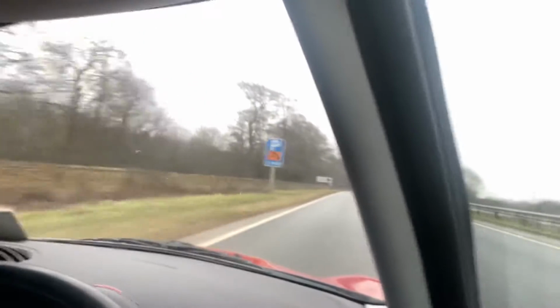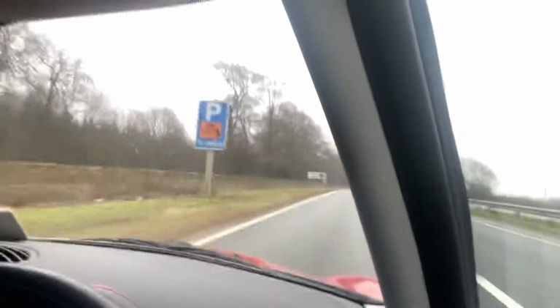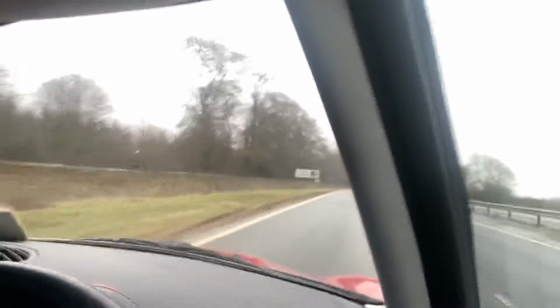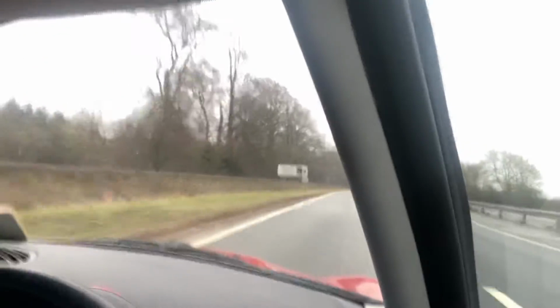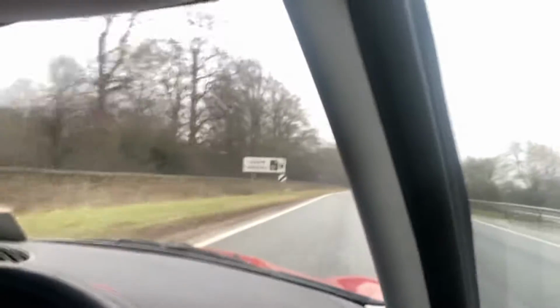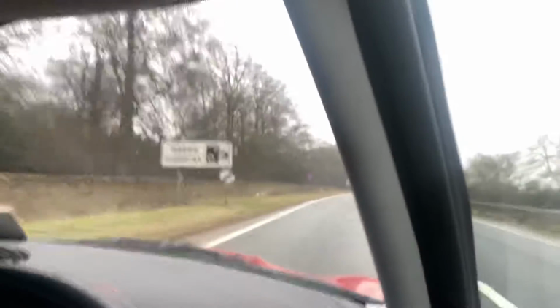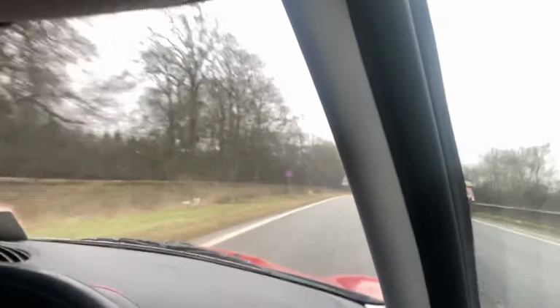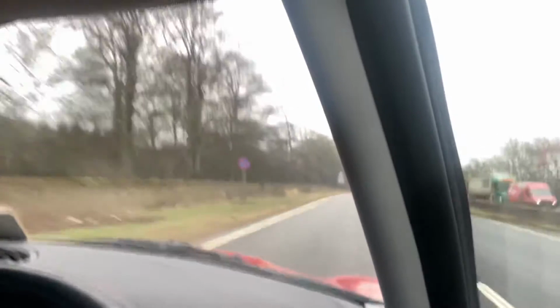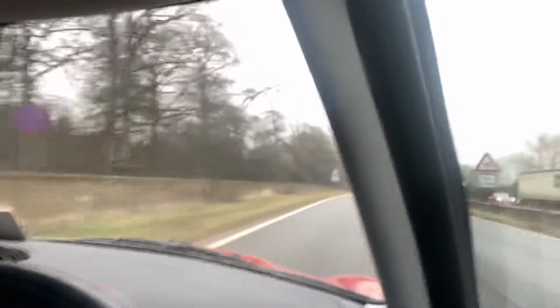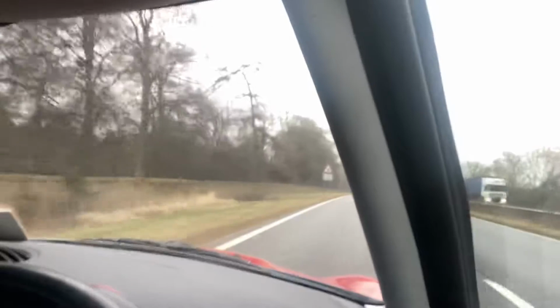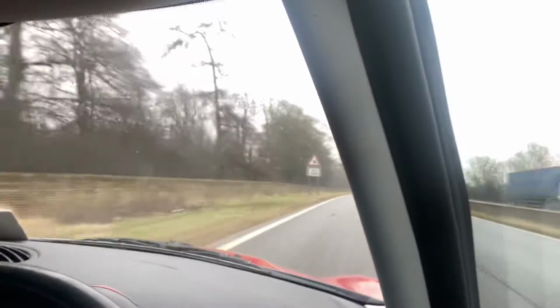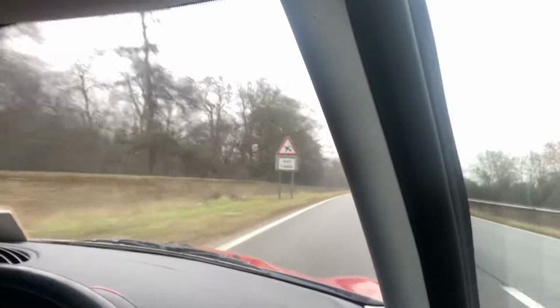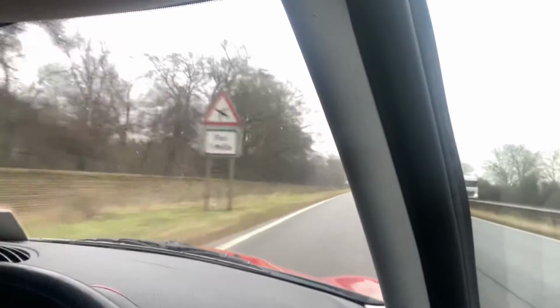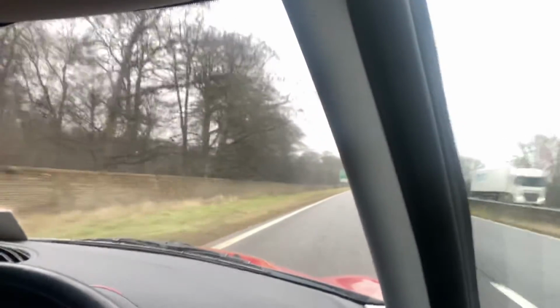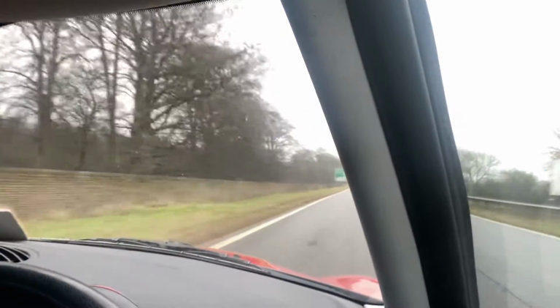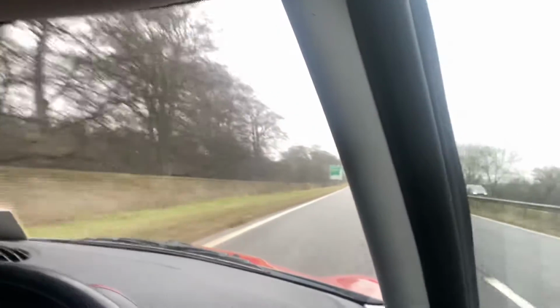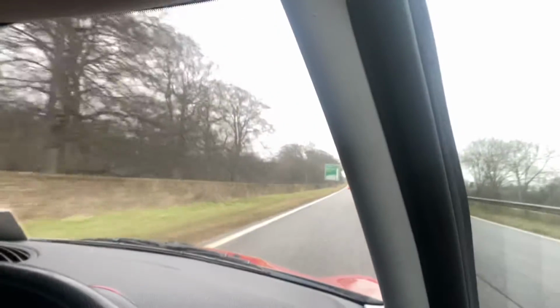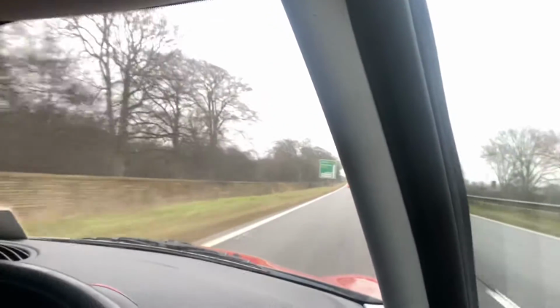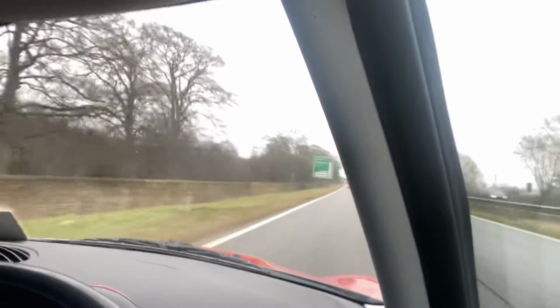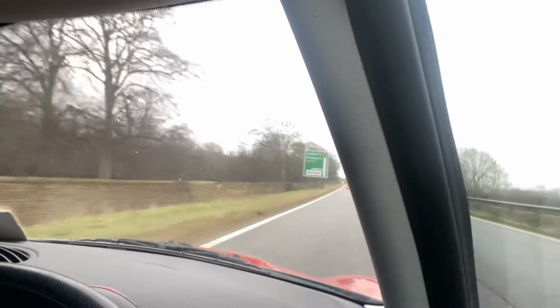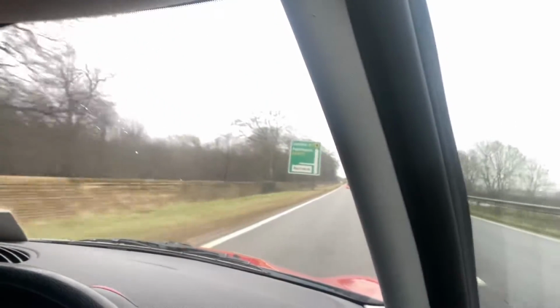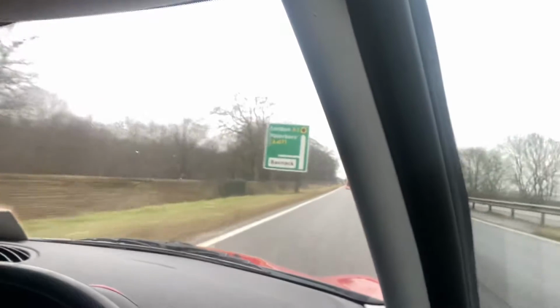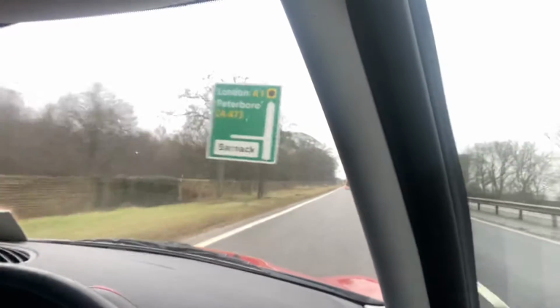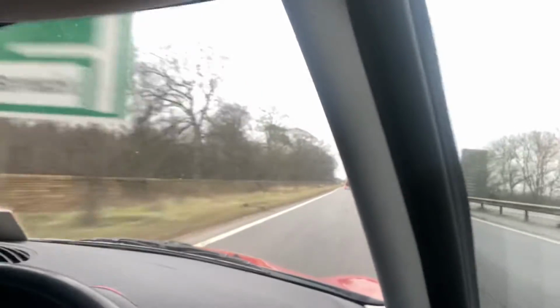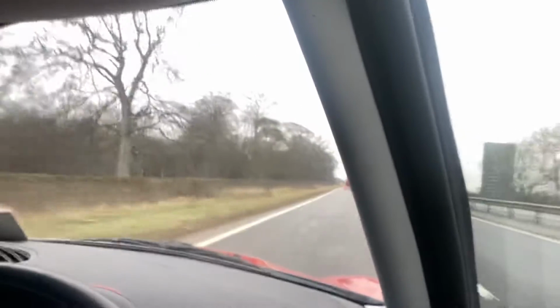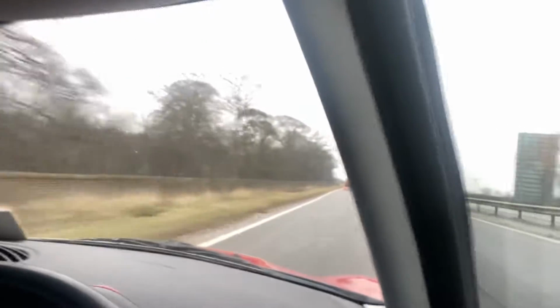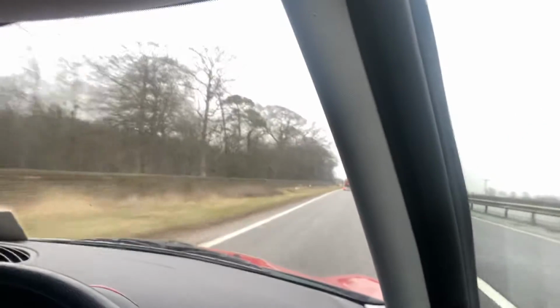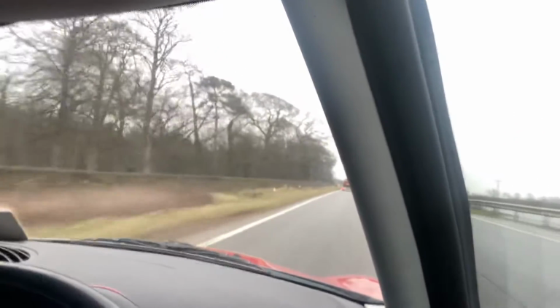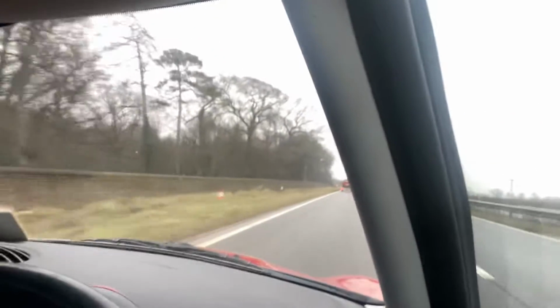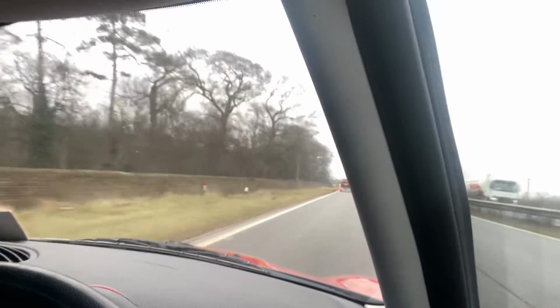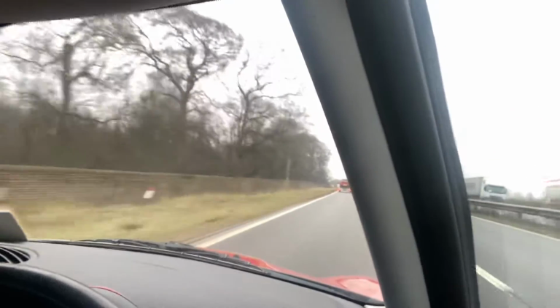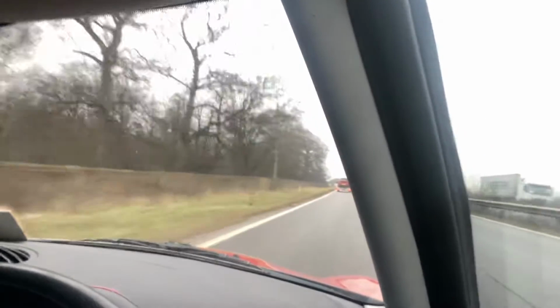It's in a very nice metallic red with the black roof, black mirrors, silver alloys — a very nice colour combination.